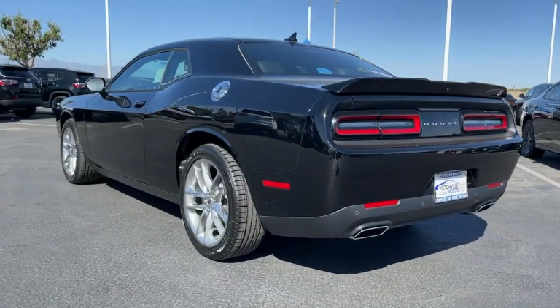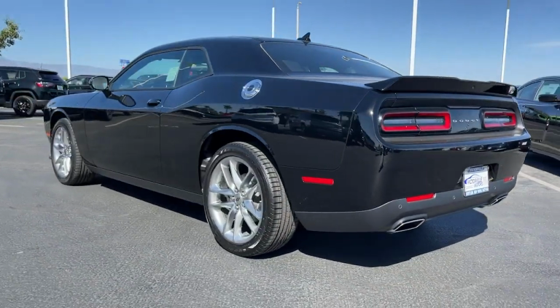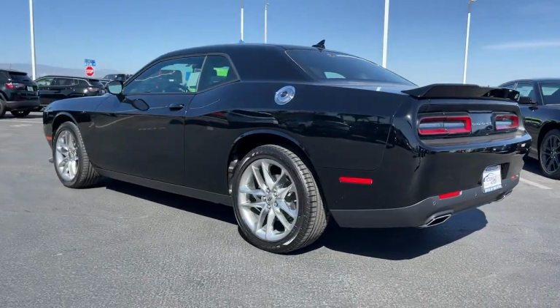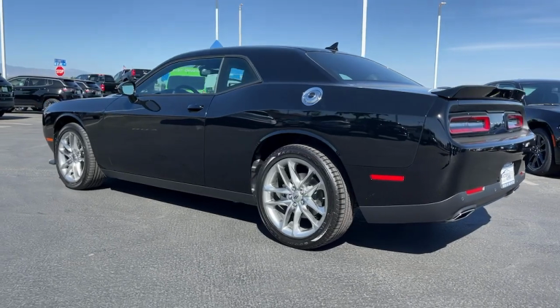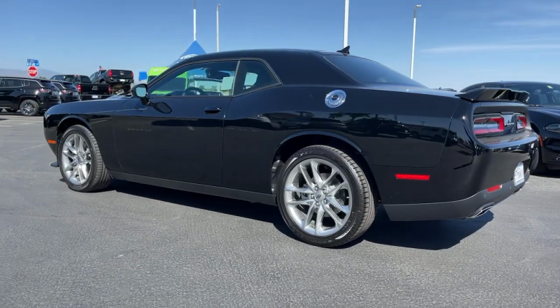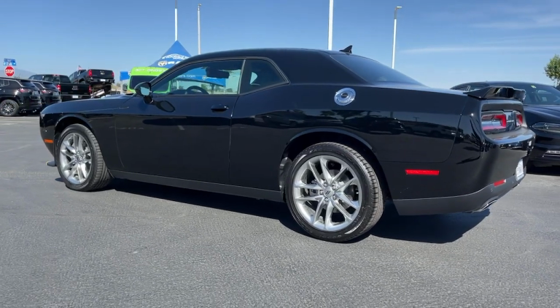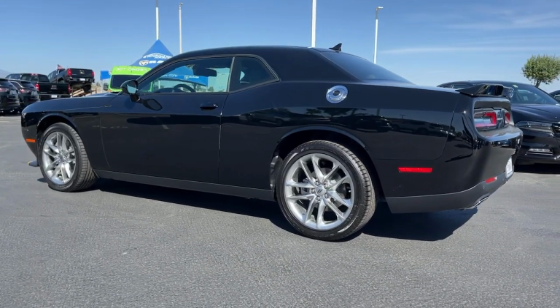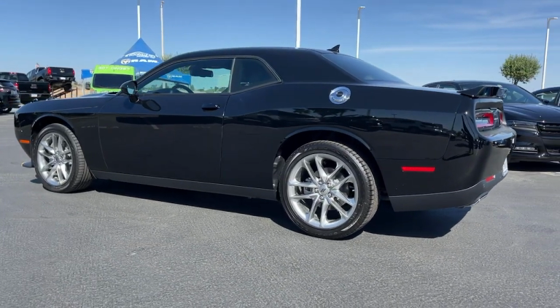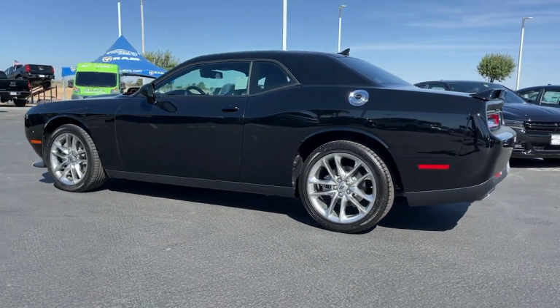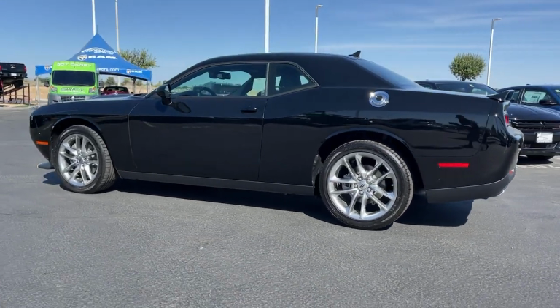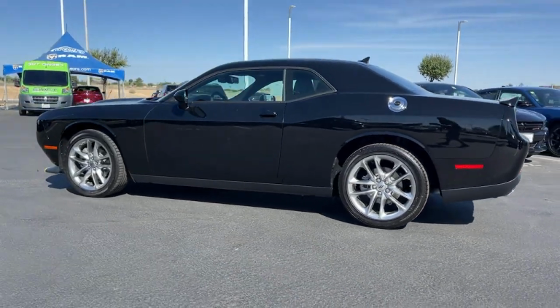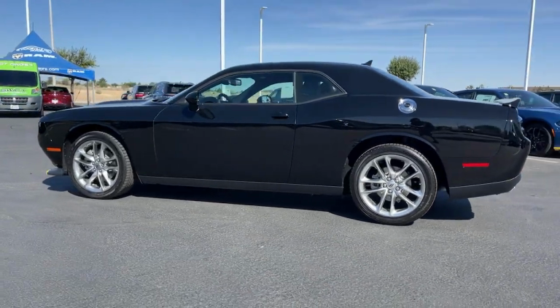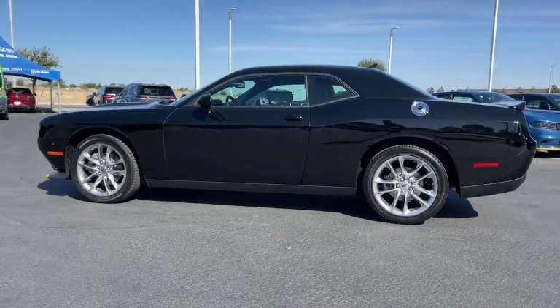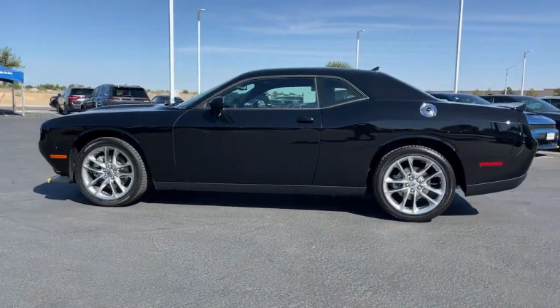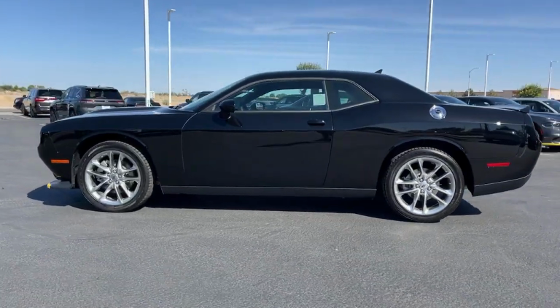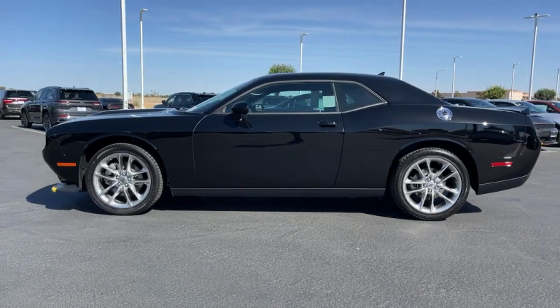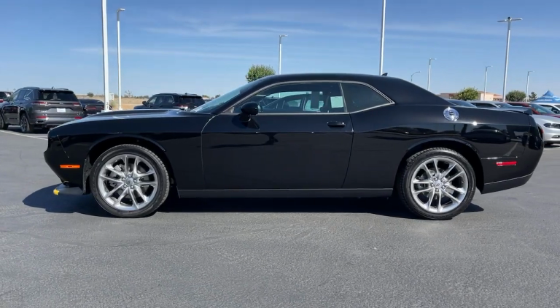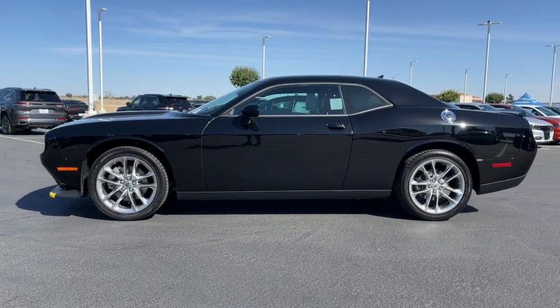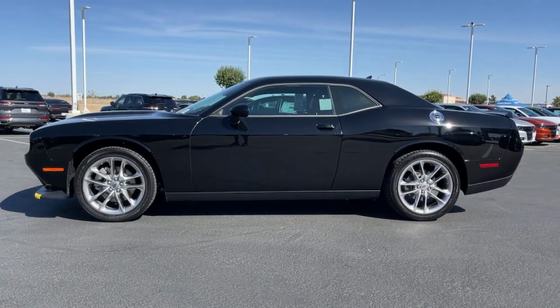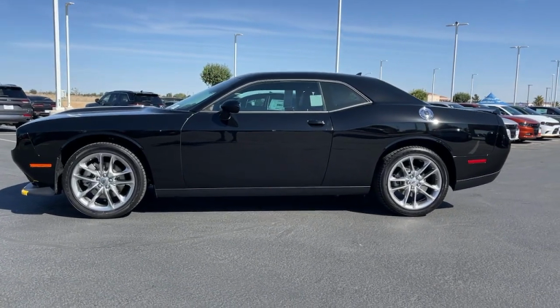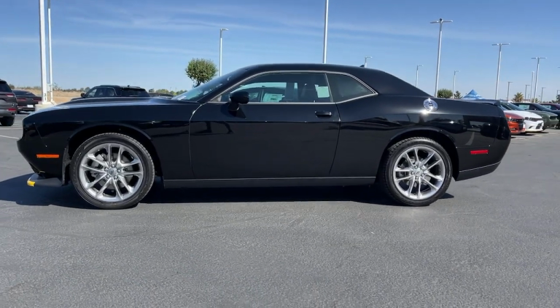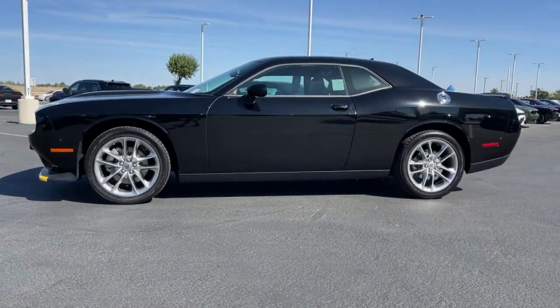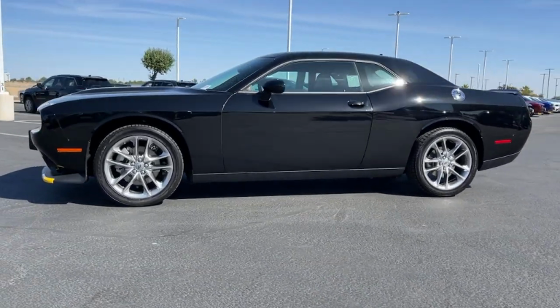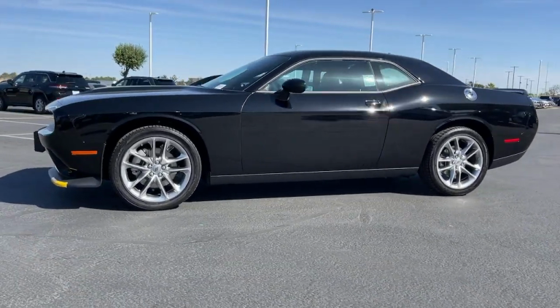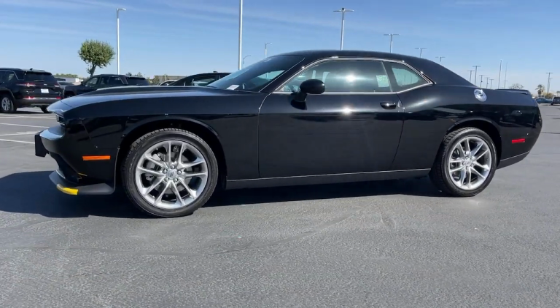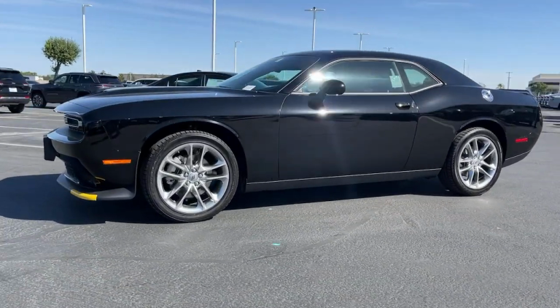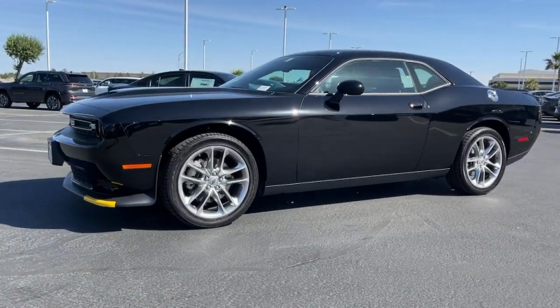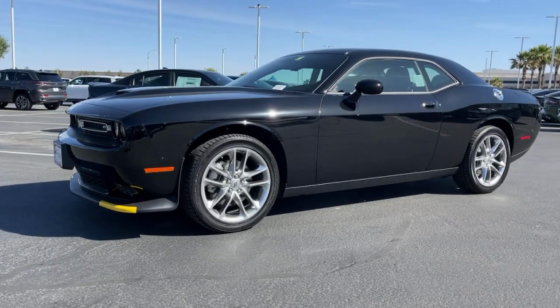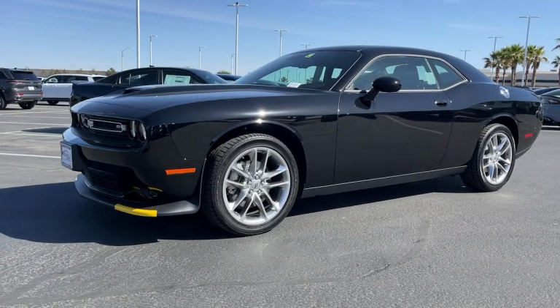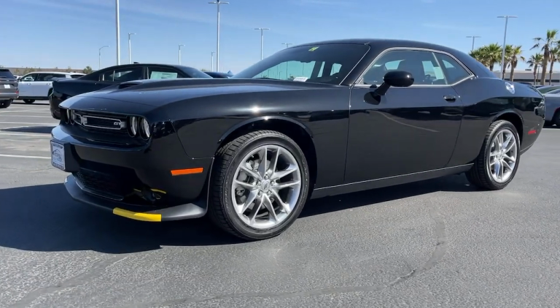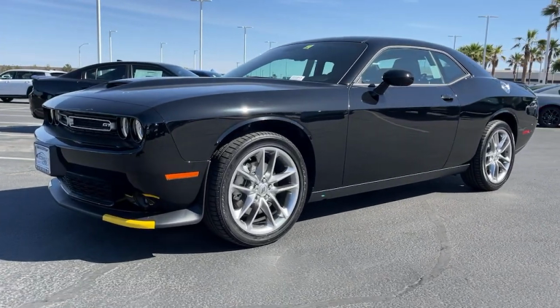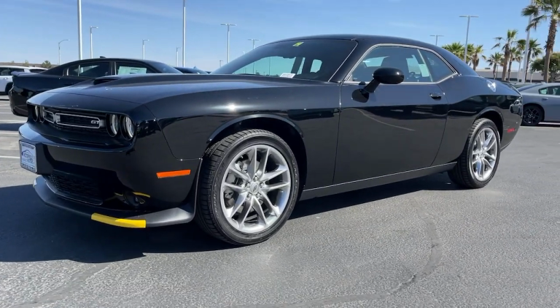Keyless entry, fog lamps, backup camera, dual zone AC, power driver seat, blind spot monitor, heated front seat, aluminum wheels, electronic stability control, intermittent wipers.